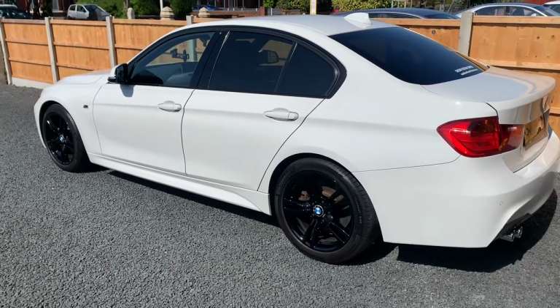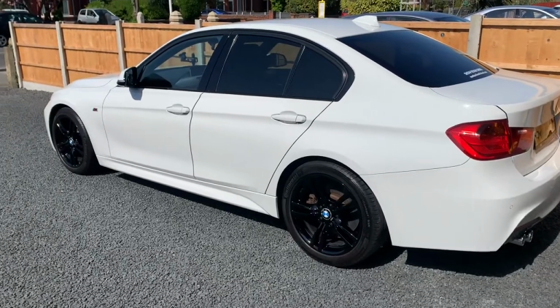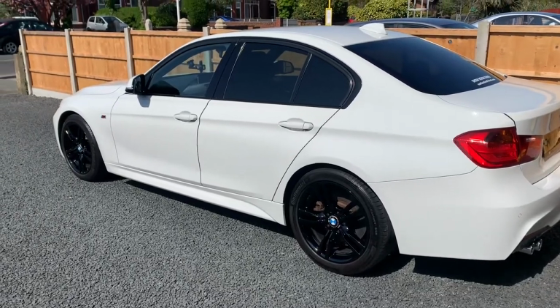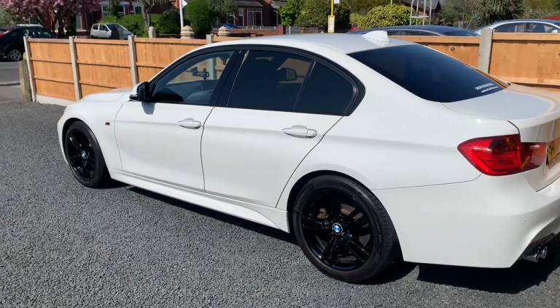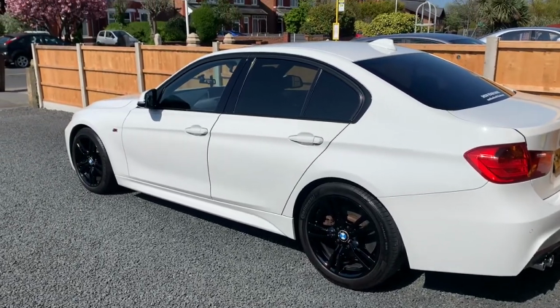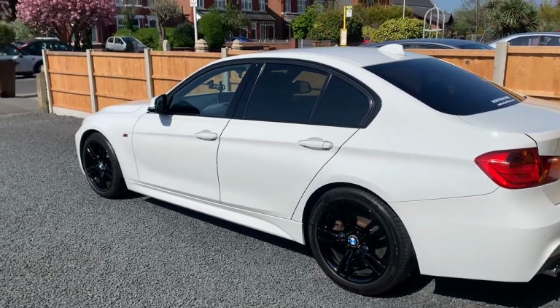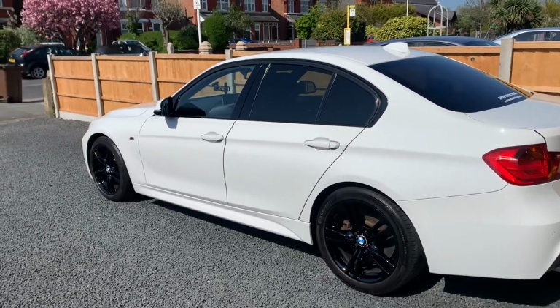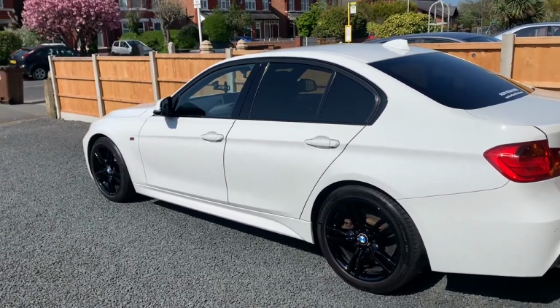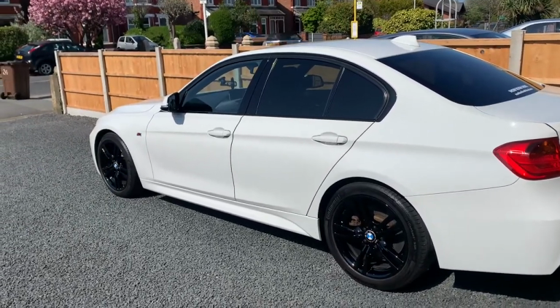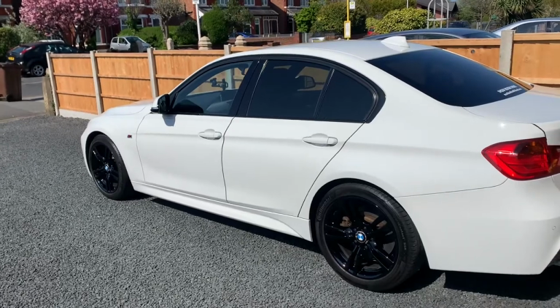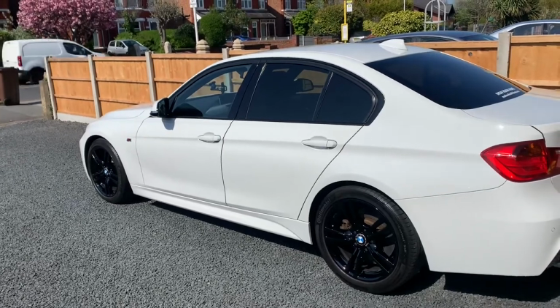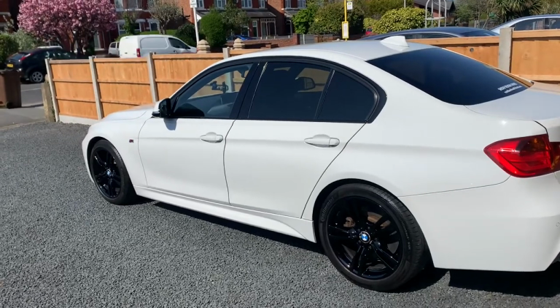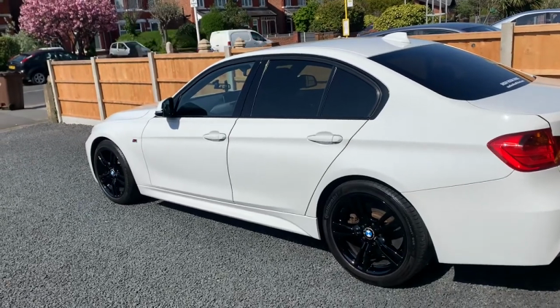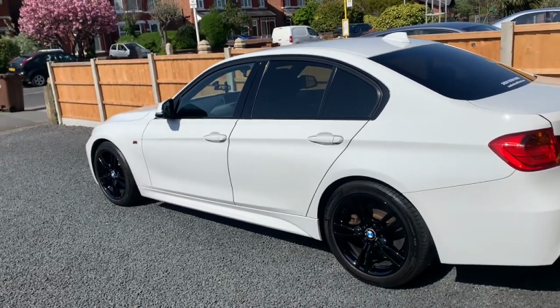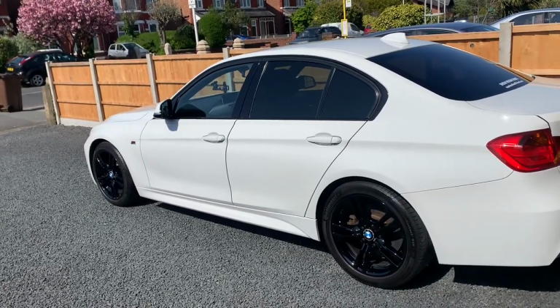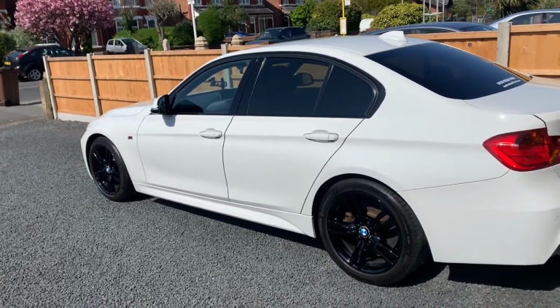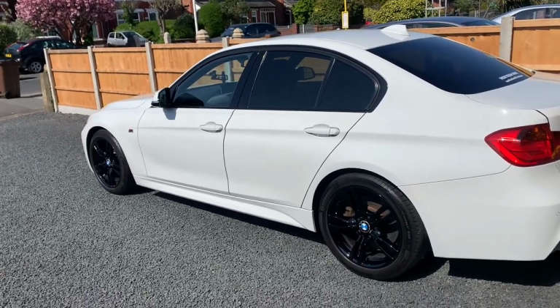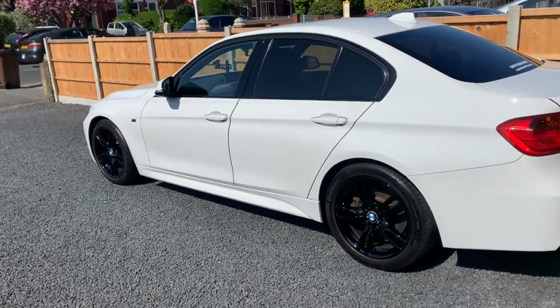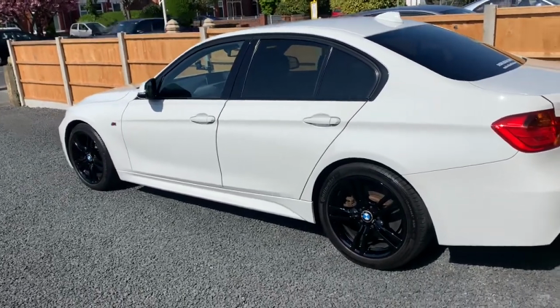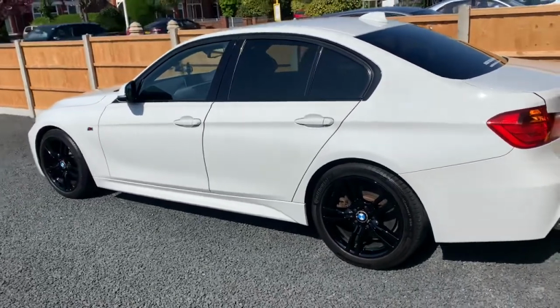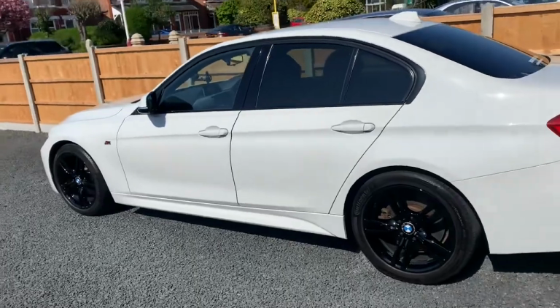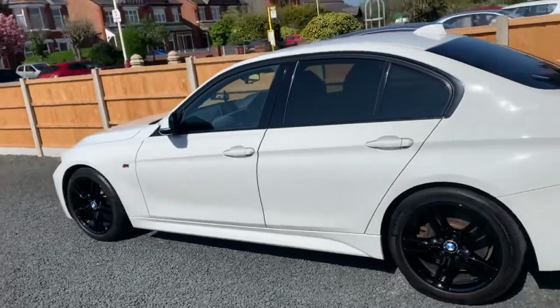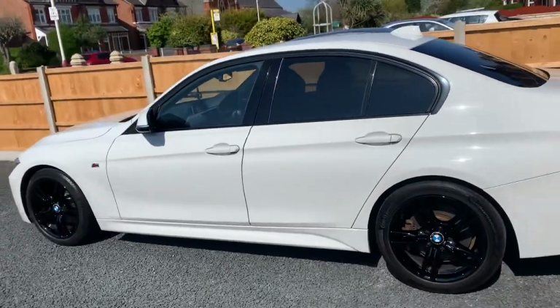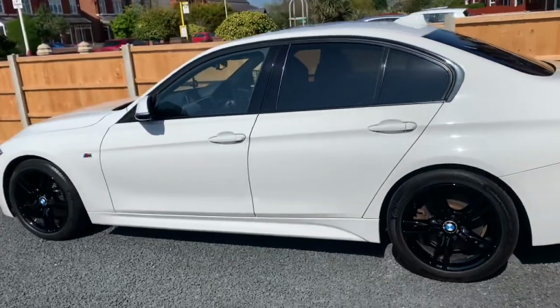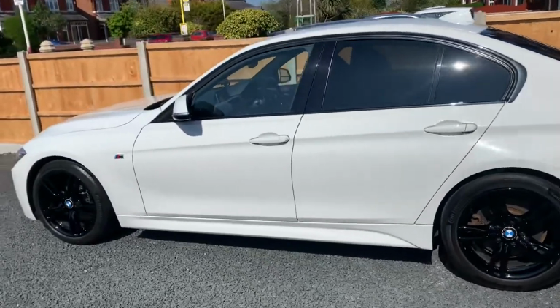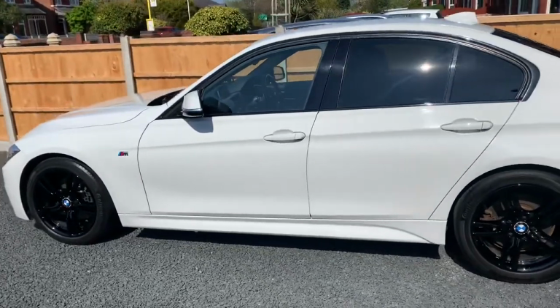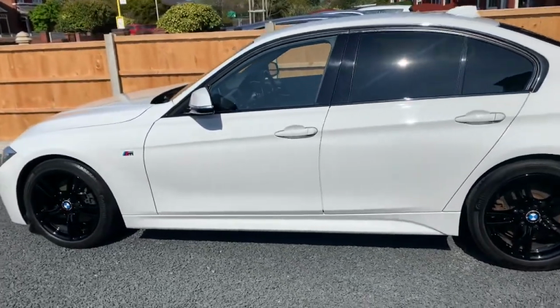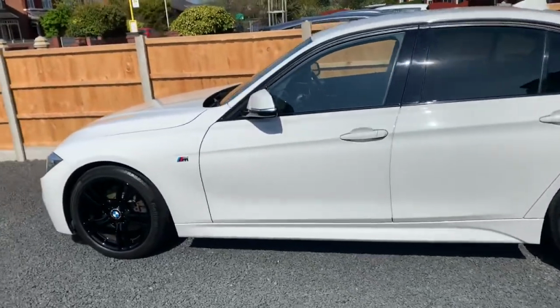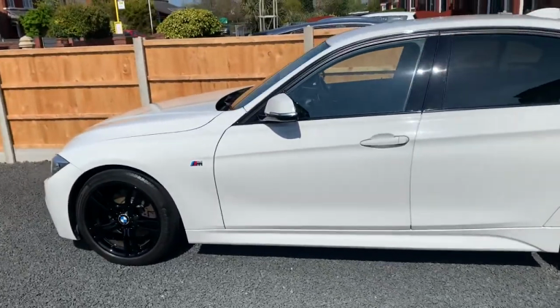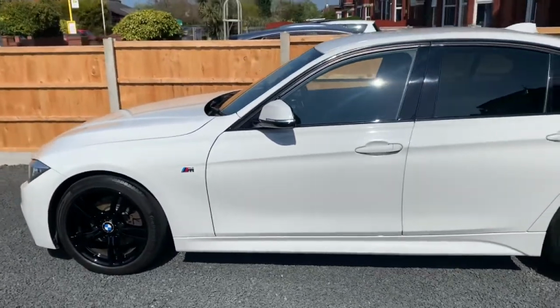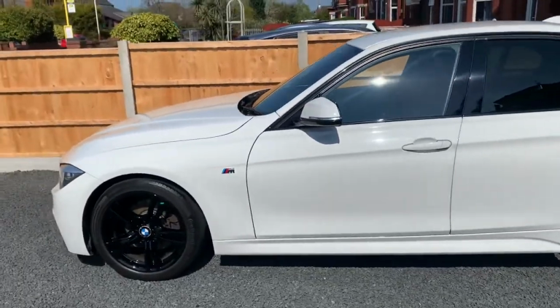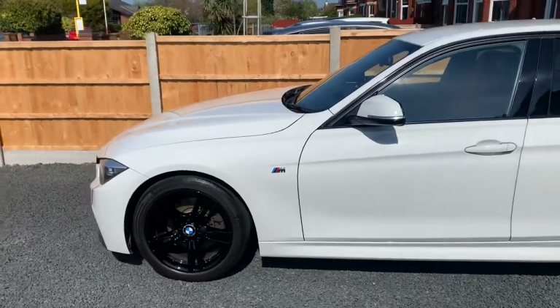So you're looking at buying an F30 — what do I think are the most important things when buying? Firstly, get one with the M Sport package. If you come to resale, it'll always sell better.